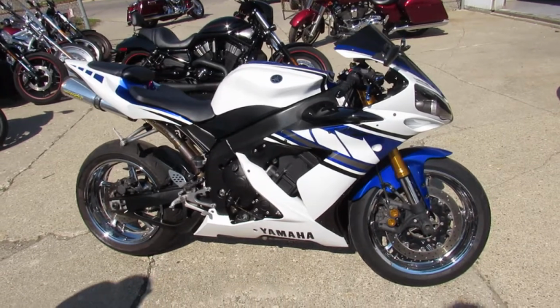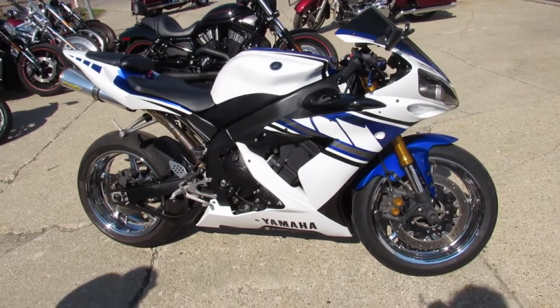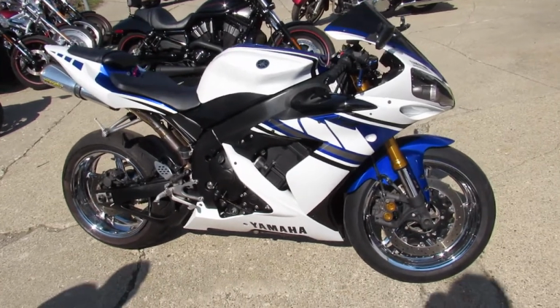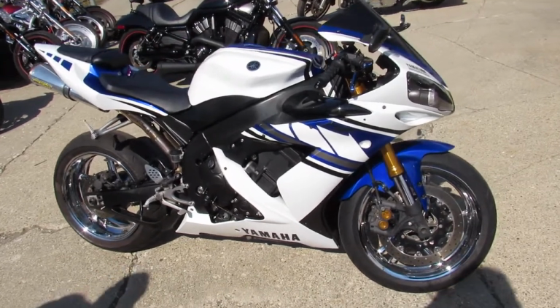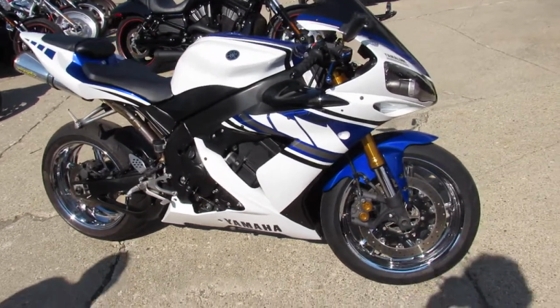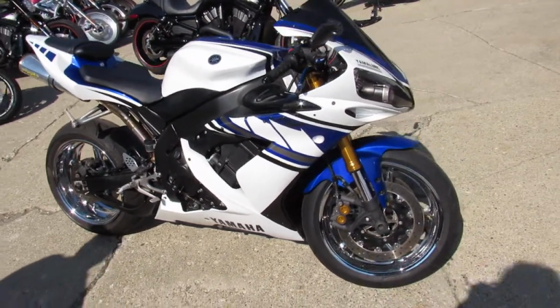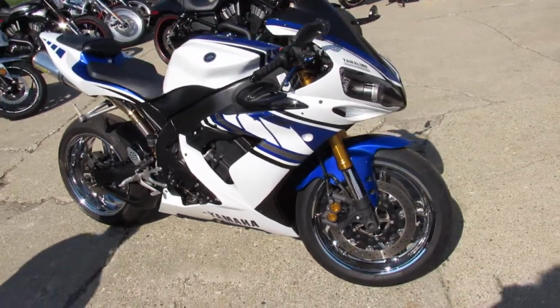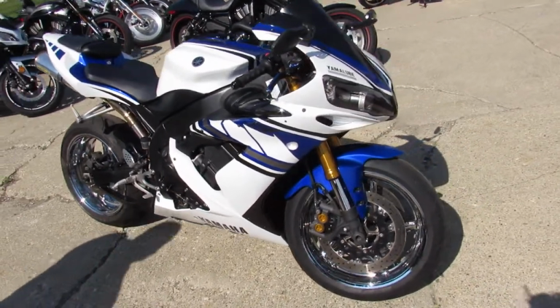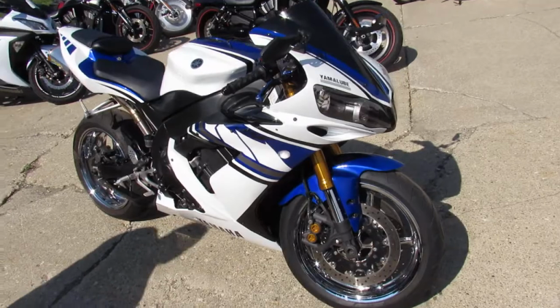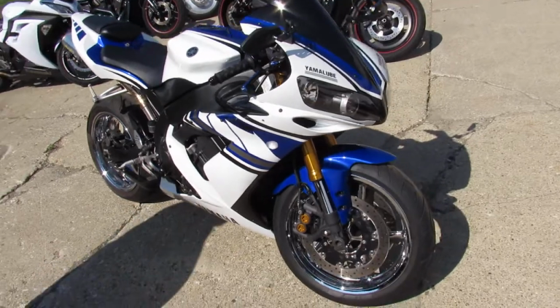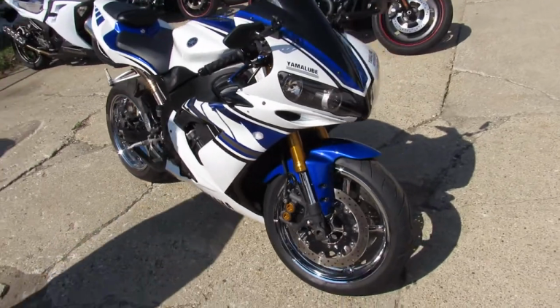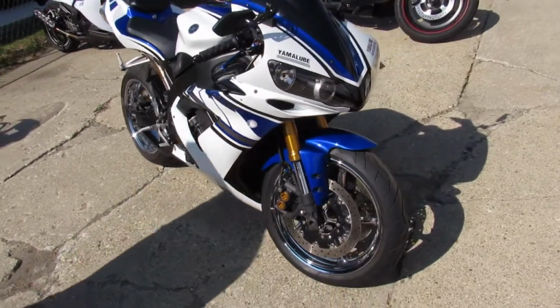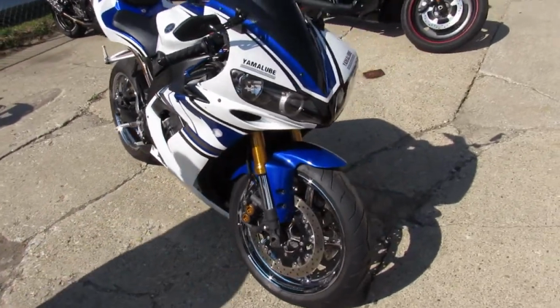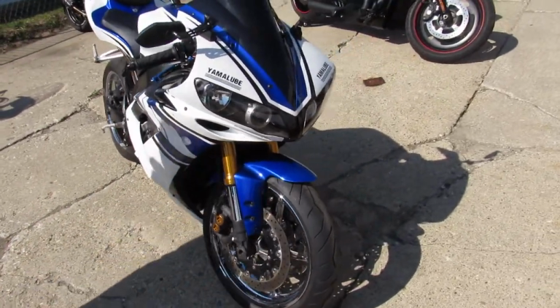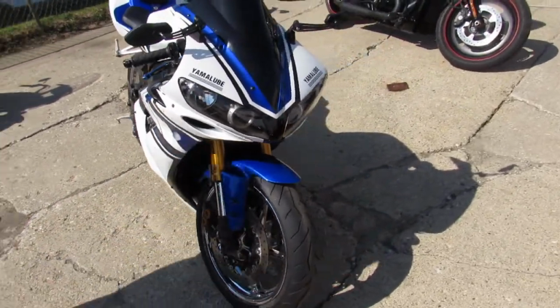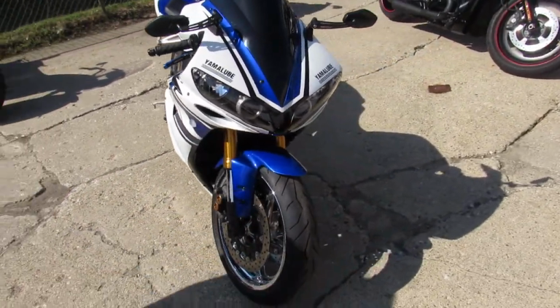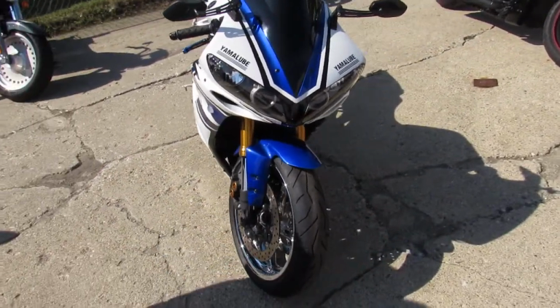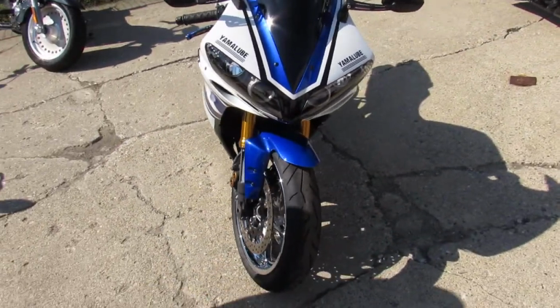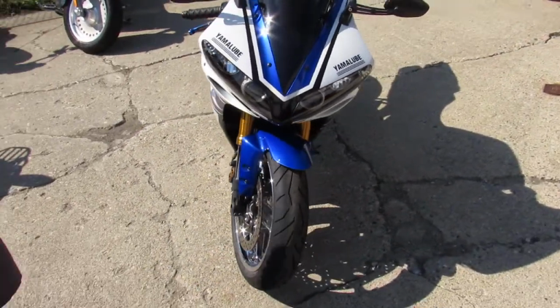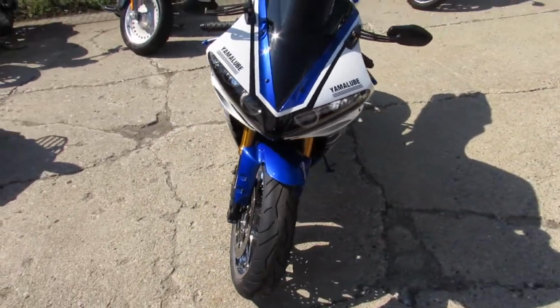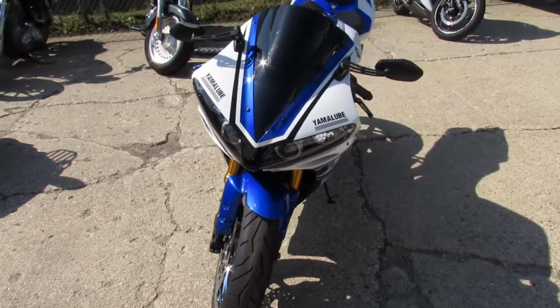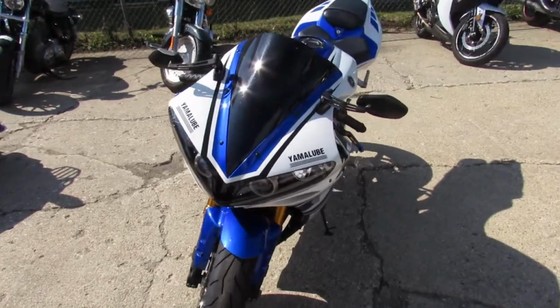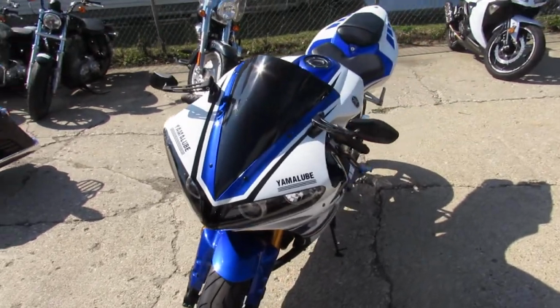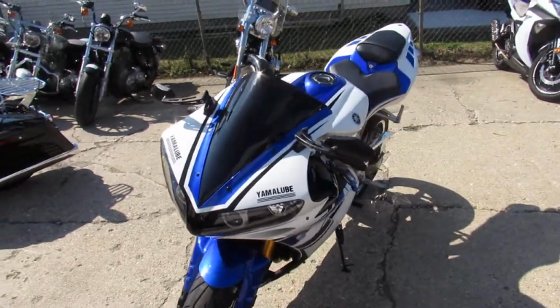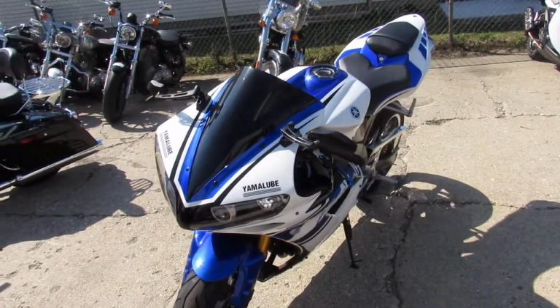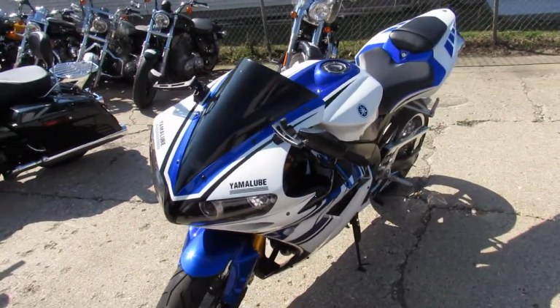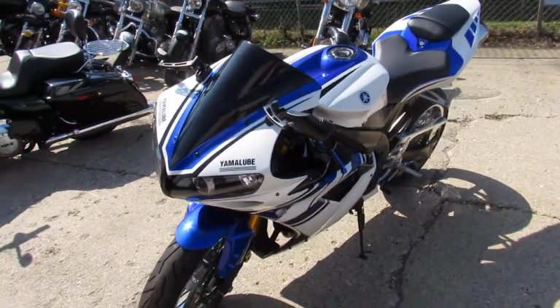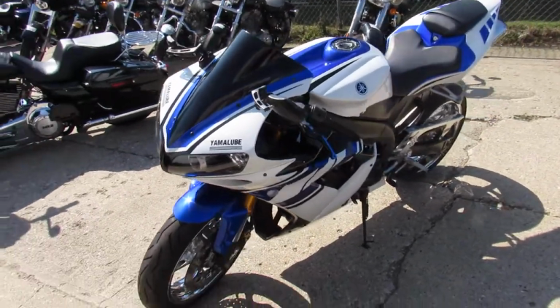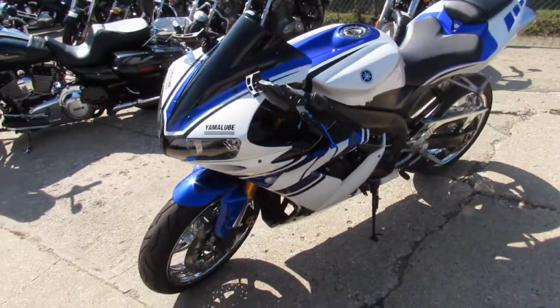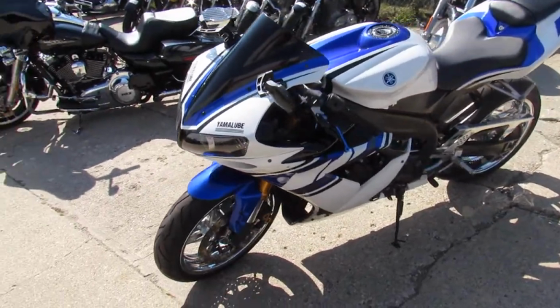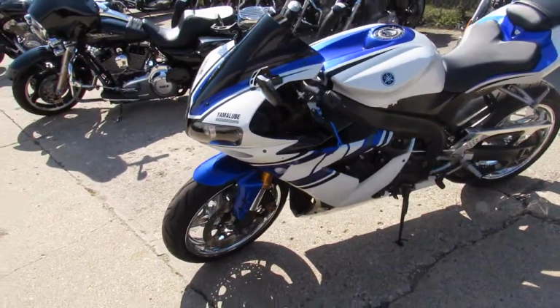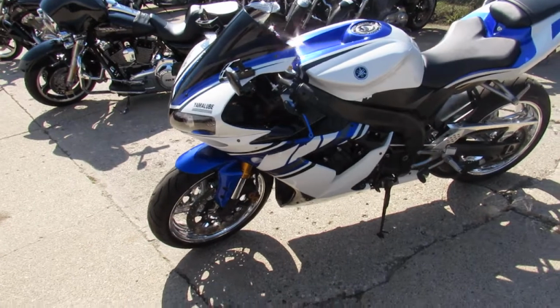Hey guys, it's ApprovalPowerSports.com here doing some videos on the used bikes. We've got over 200 sport bikes to choose from. This one here is a 2006 R1 for sale. It's got the chrome rims and comes with only 12,365 miles.